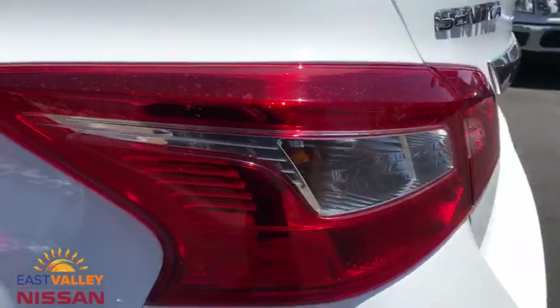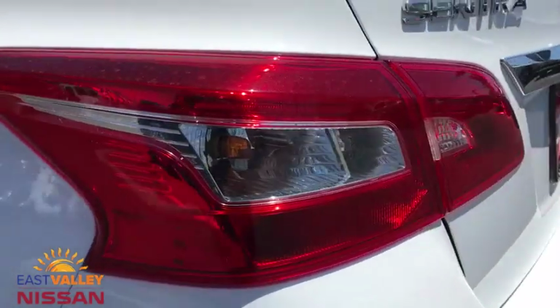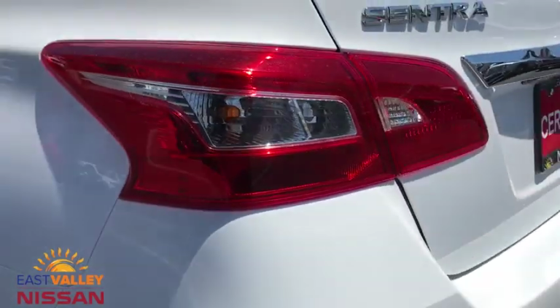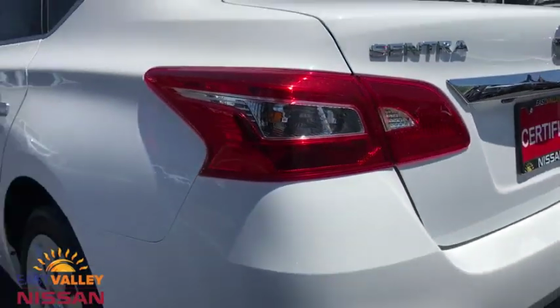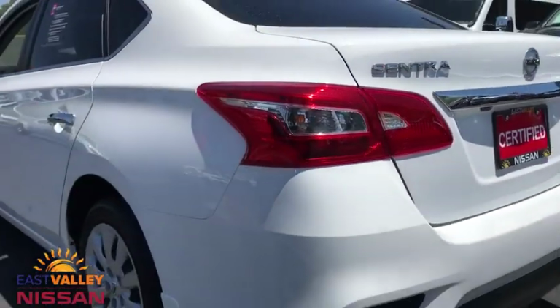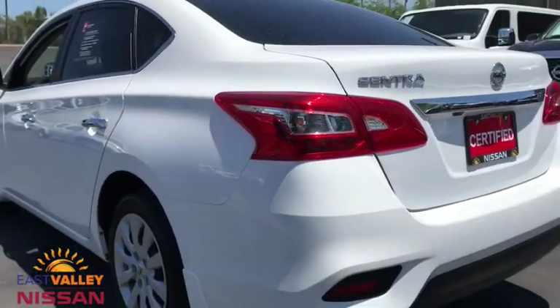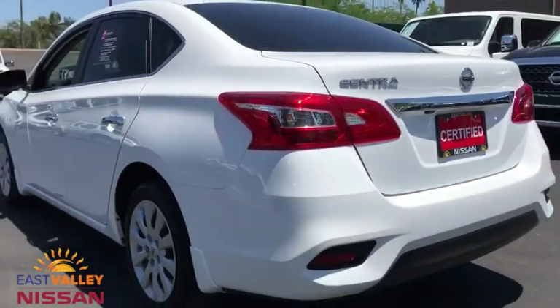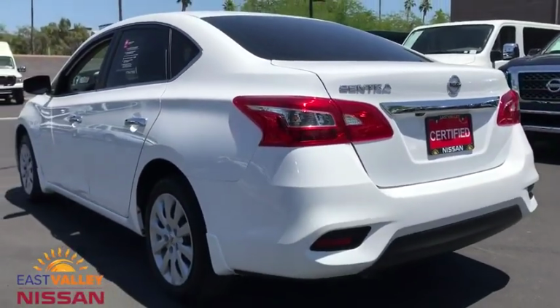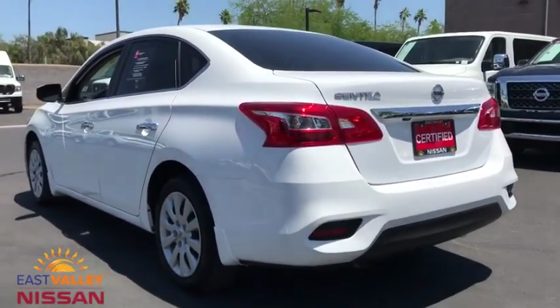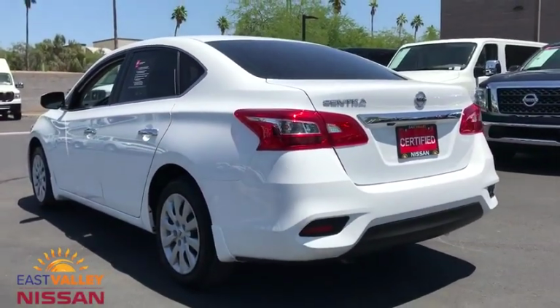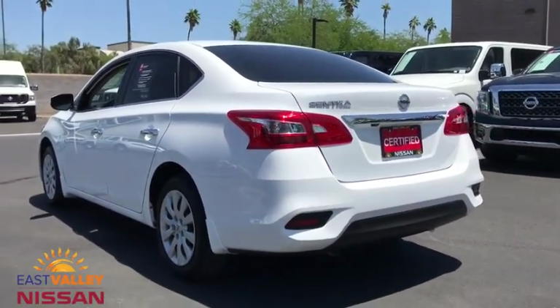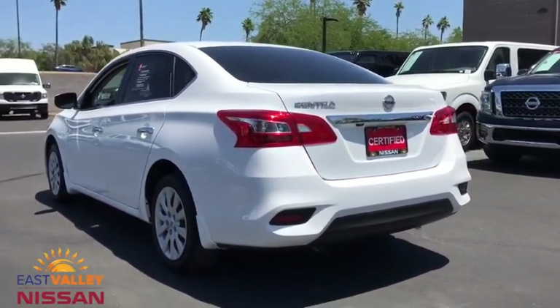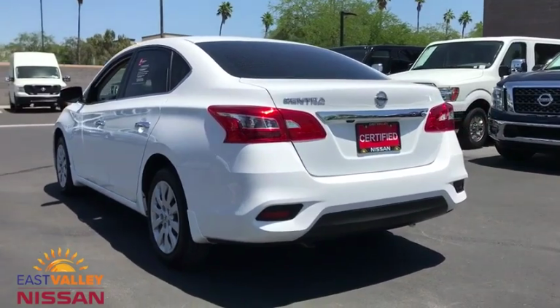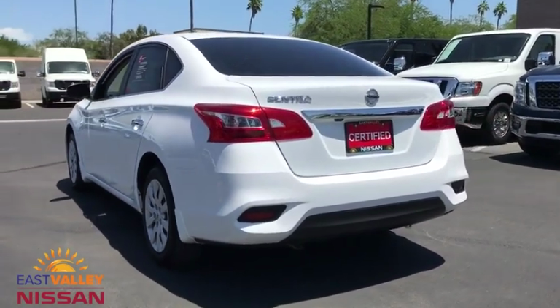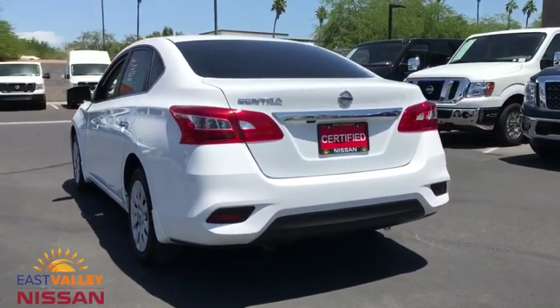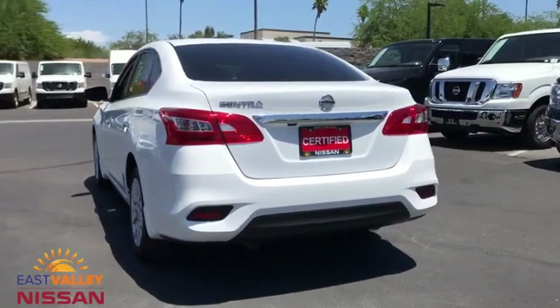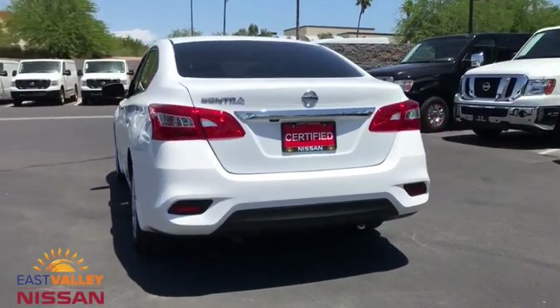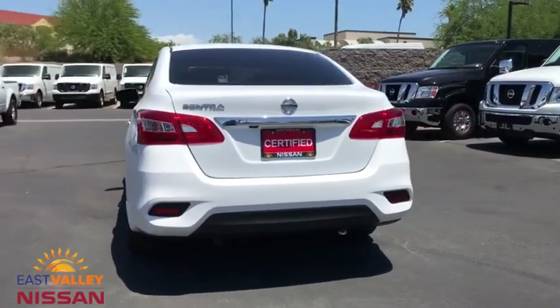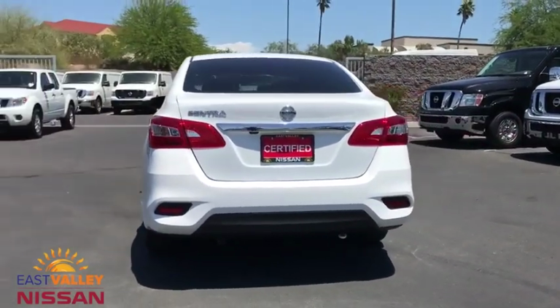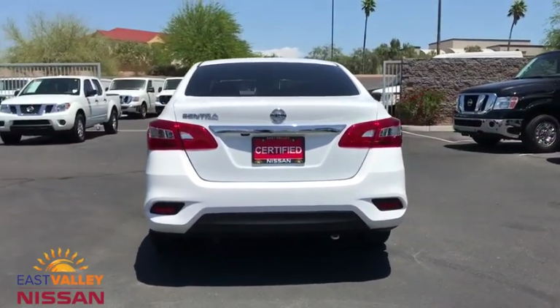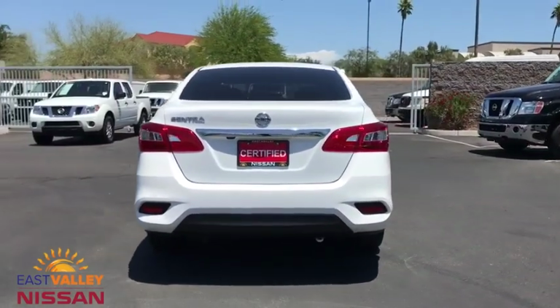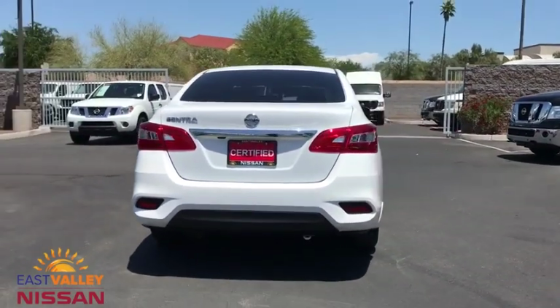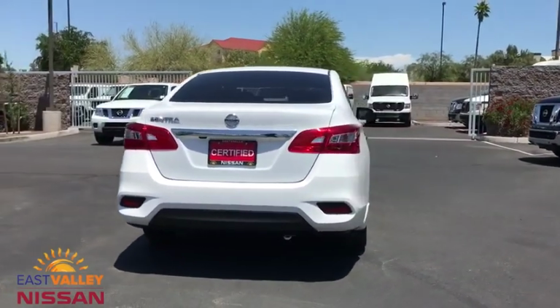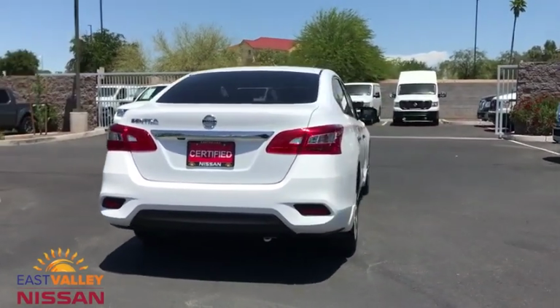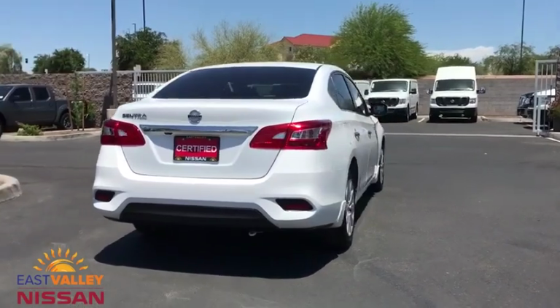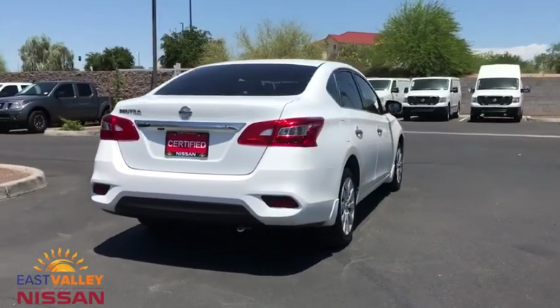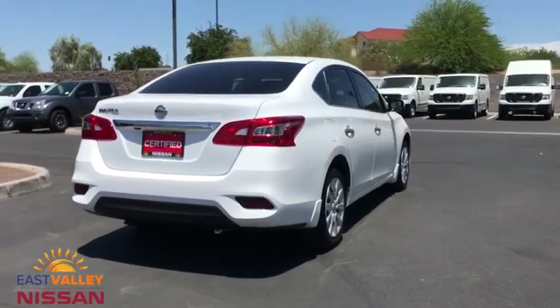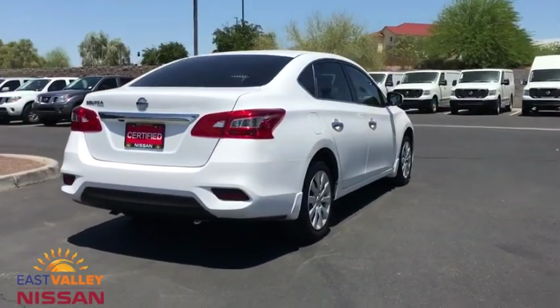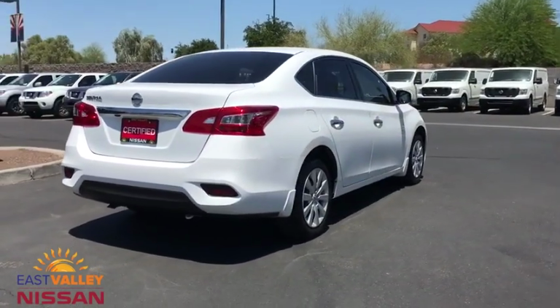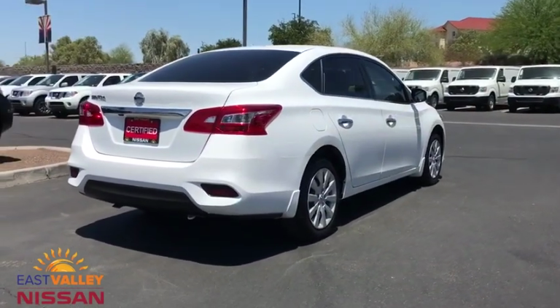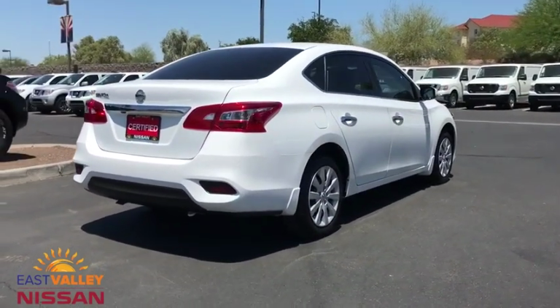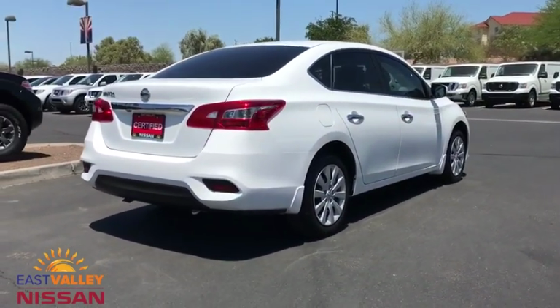Here are some of this vehicle's great options: backup camera, steering wheel audio controls, anti-lock braking system, traction control, stability control, keyless entry, Bluetooth, power steering, adjustable steering wheel, cruise control.